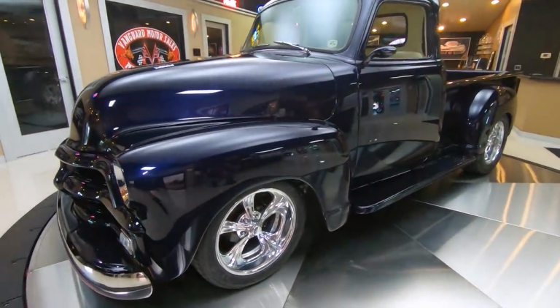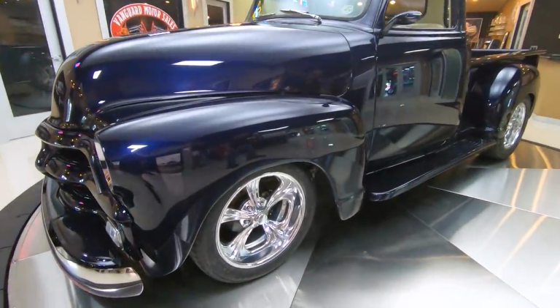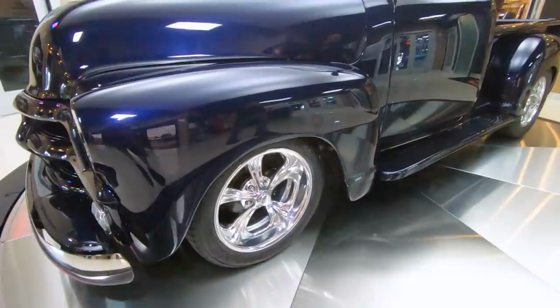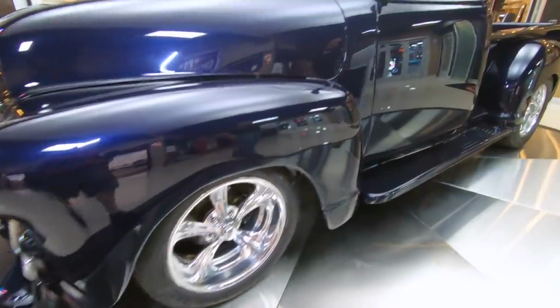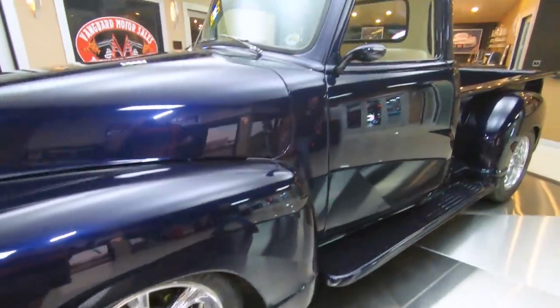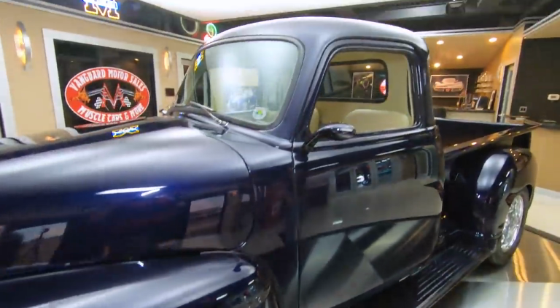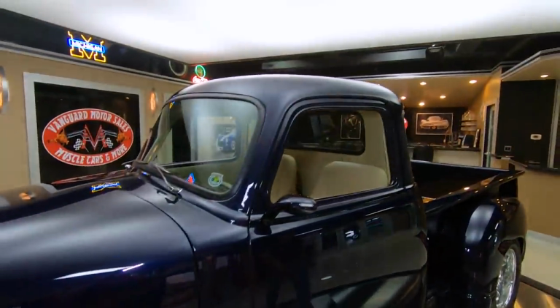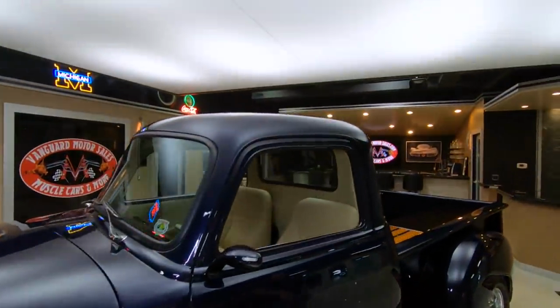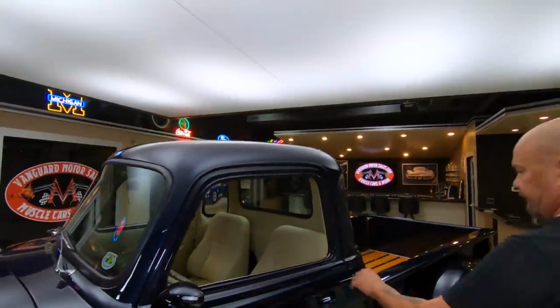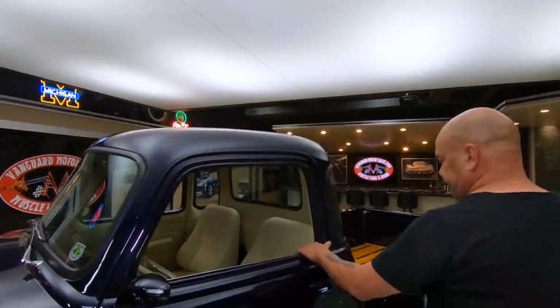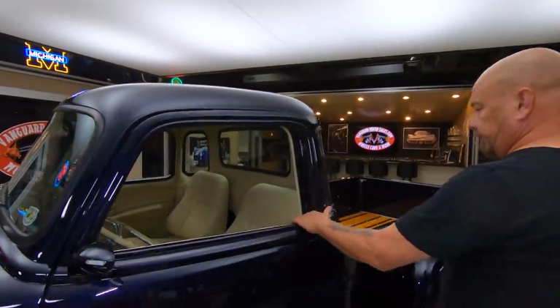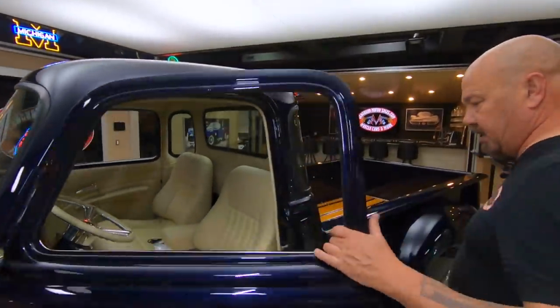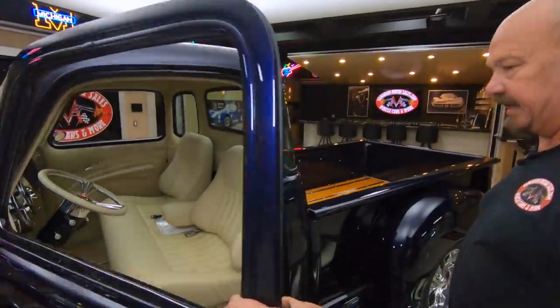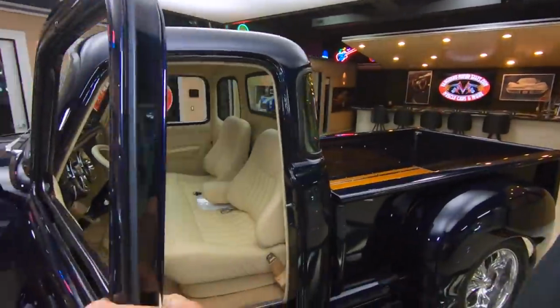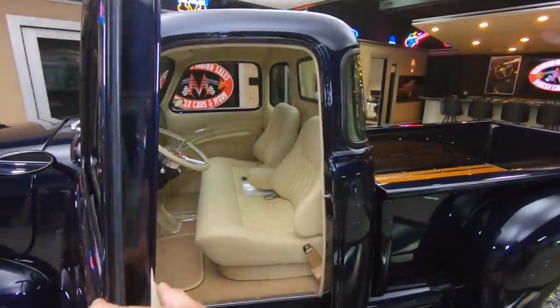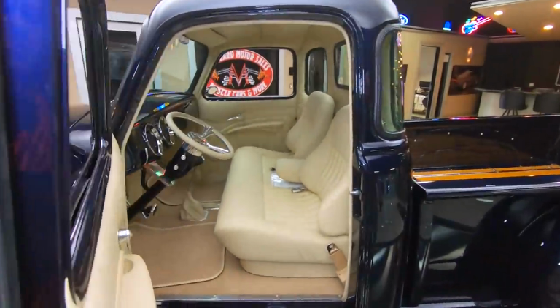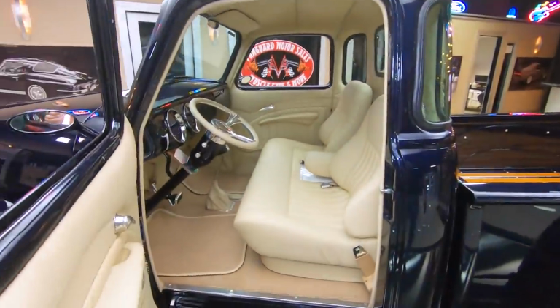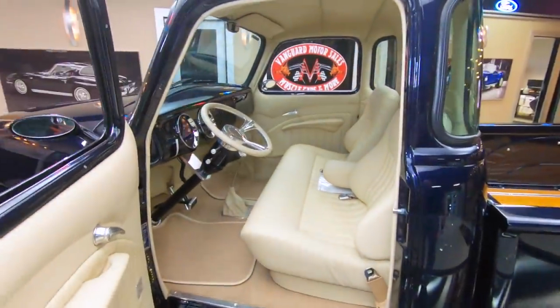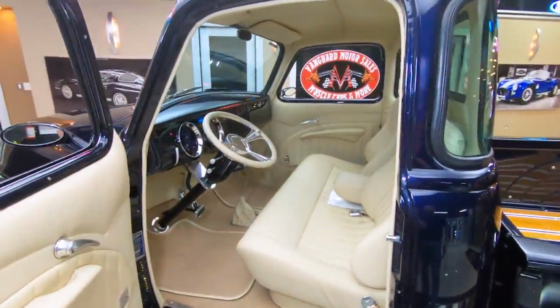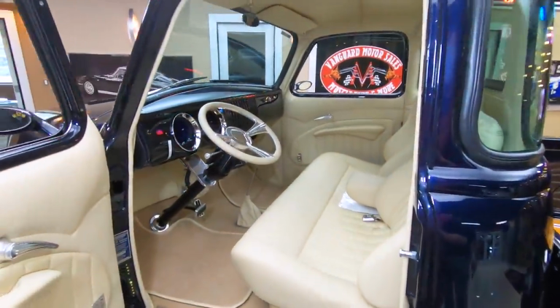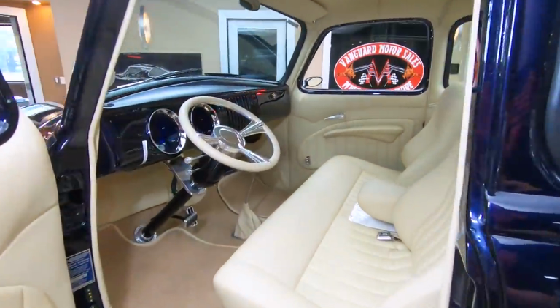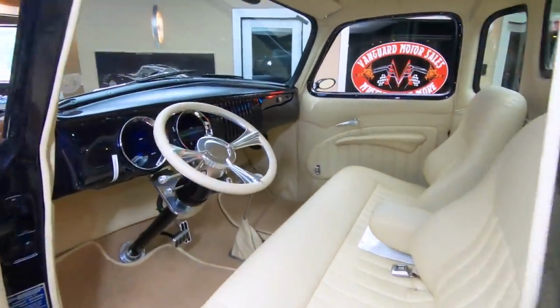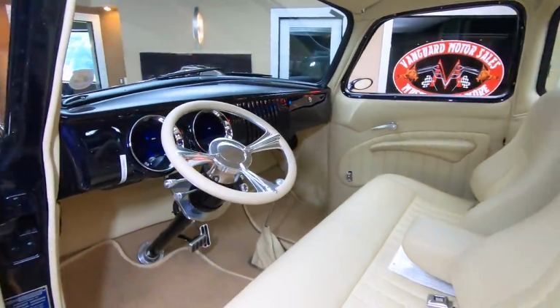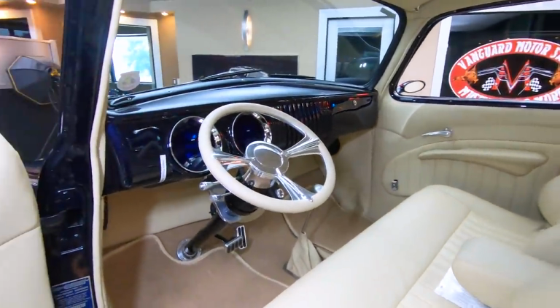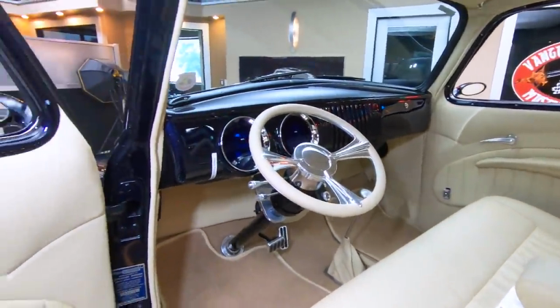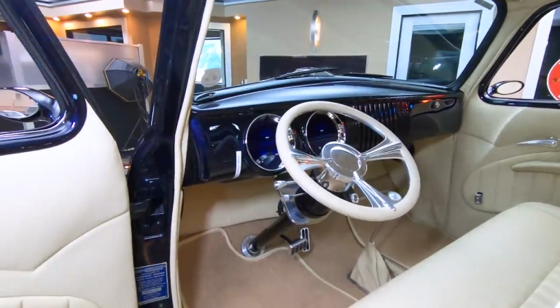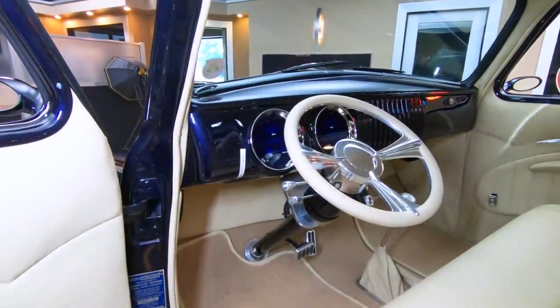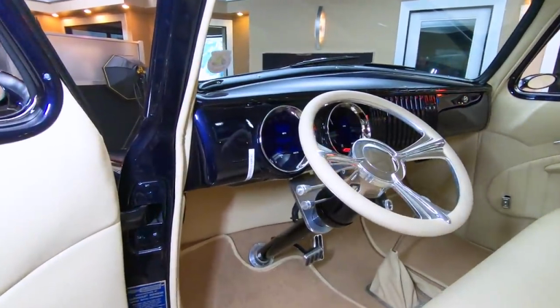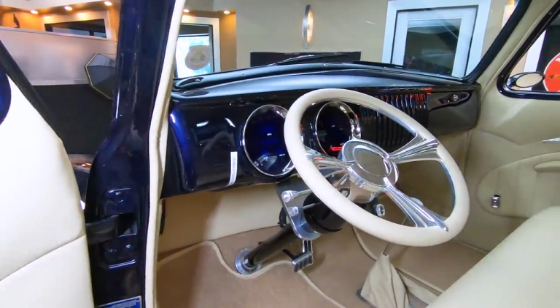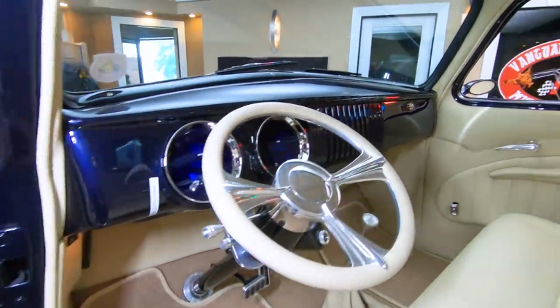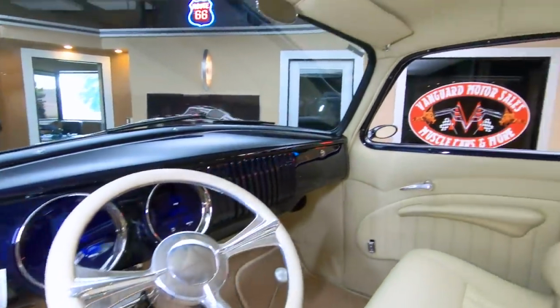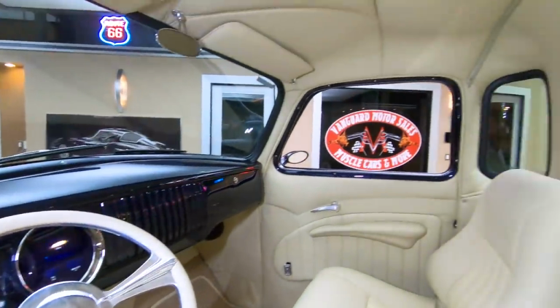We've got door poppers on the doors here. Isn't that sweet? Look at that interior — absolutely beautiful. And you want to talk about comfortable? Those seats are comfortable. Tilt wheel.